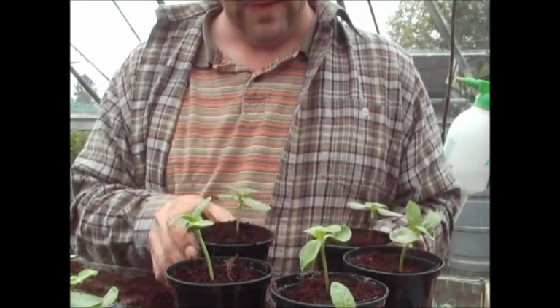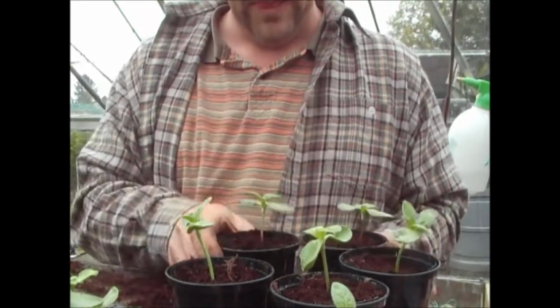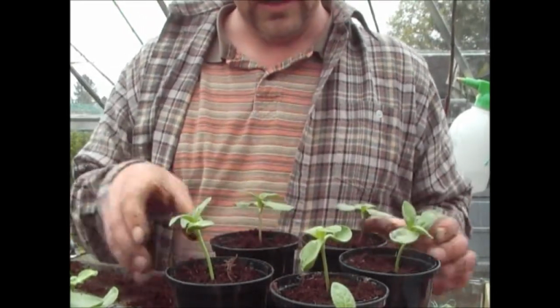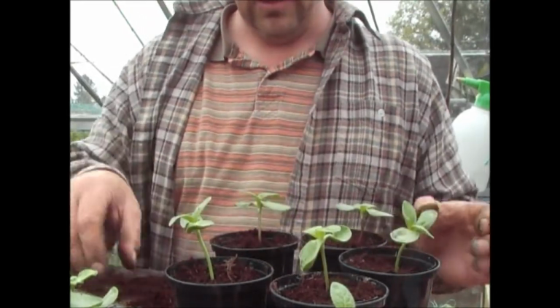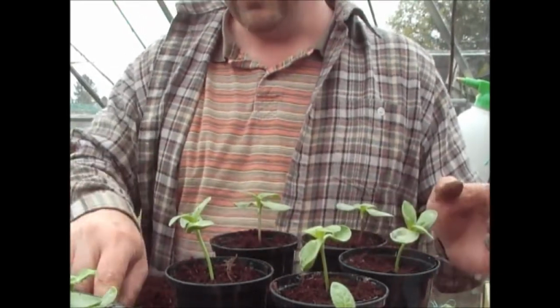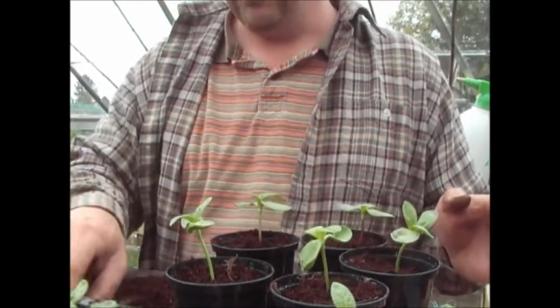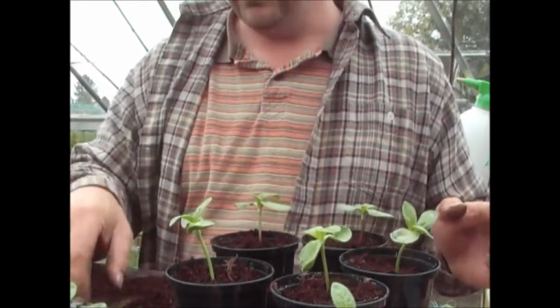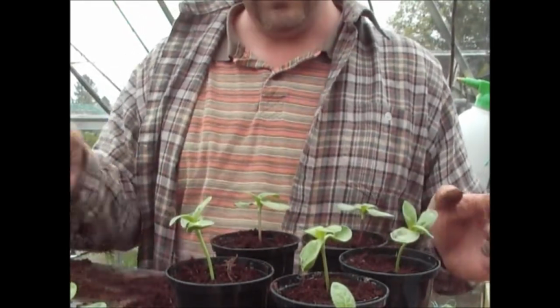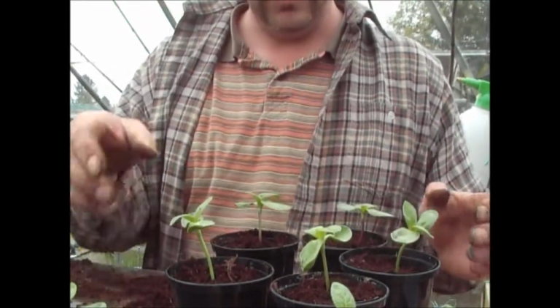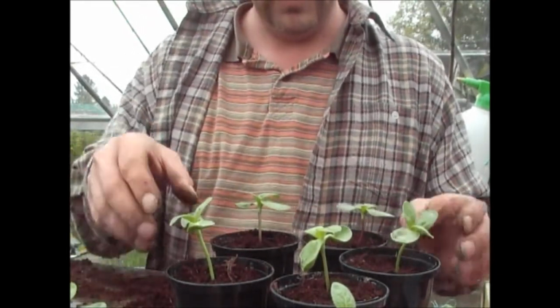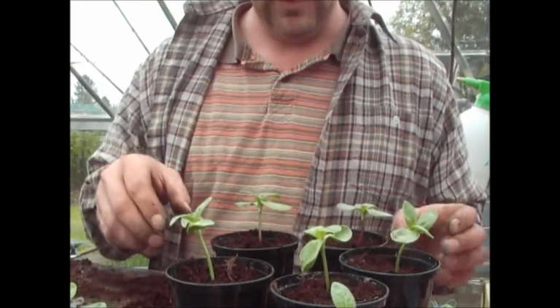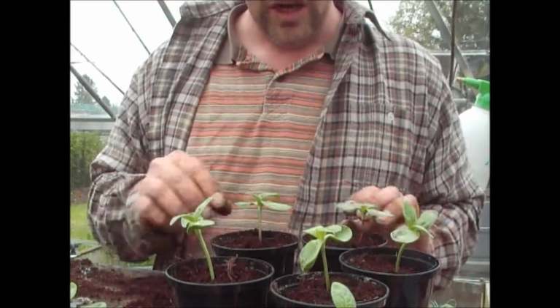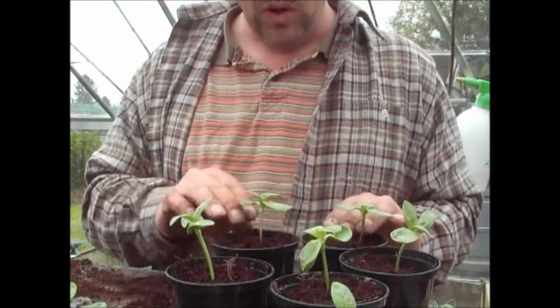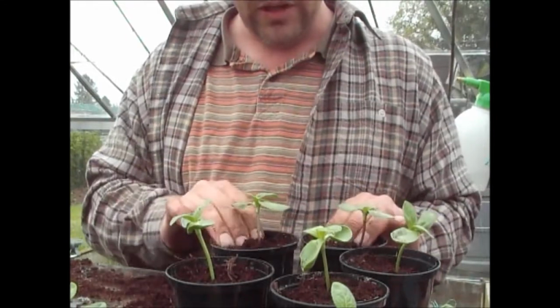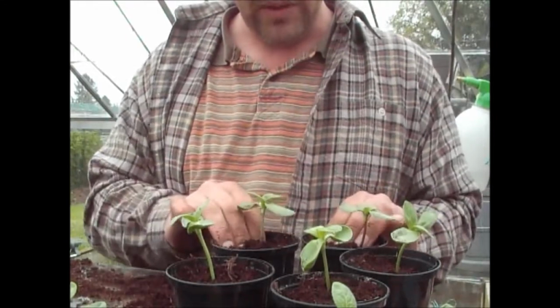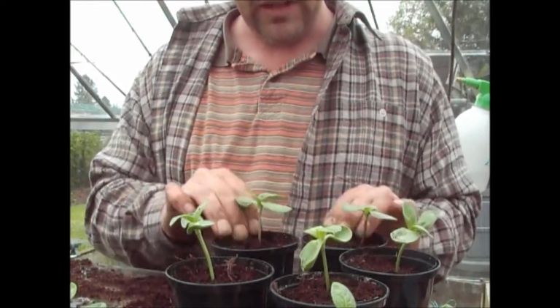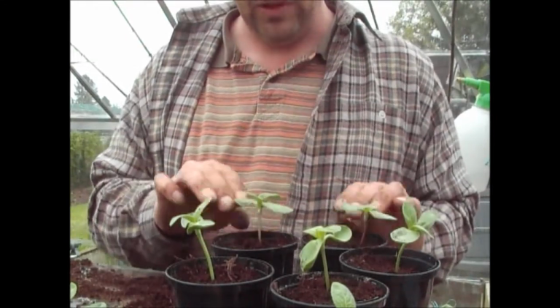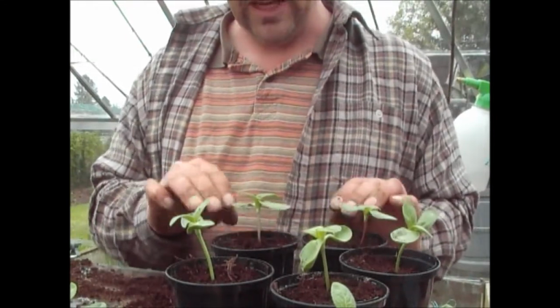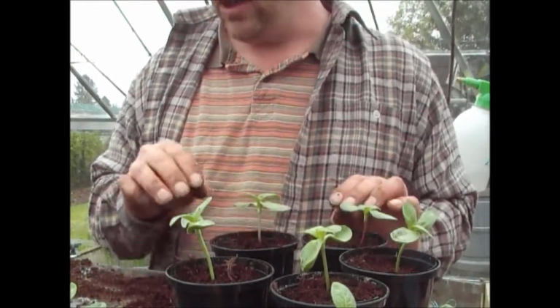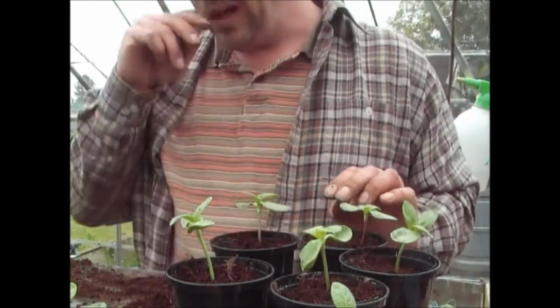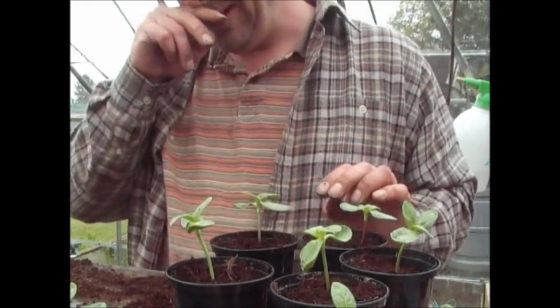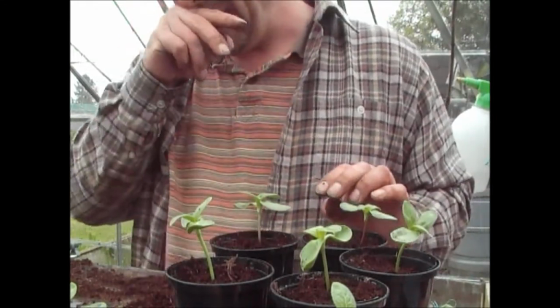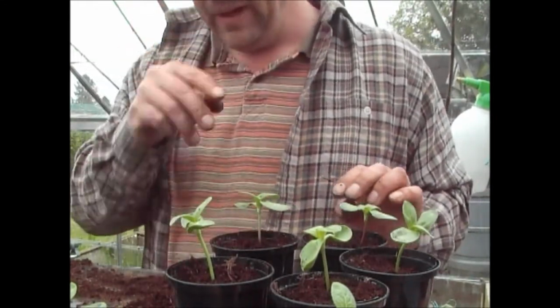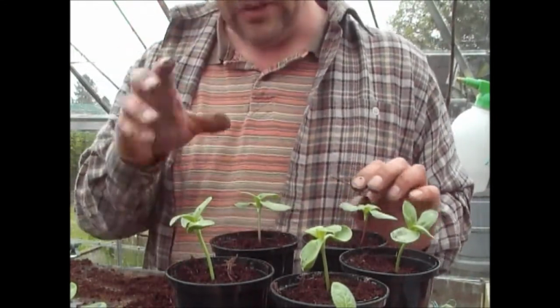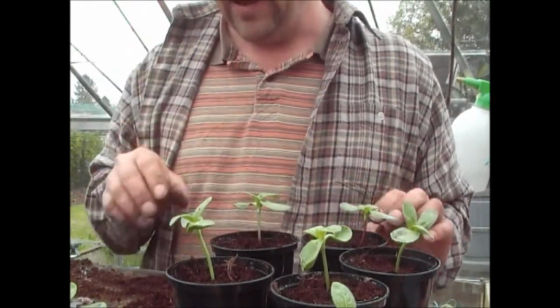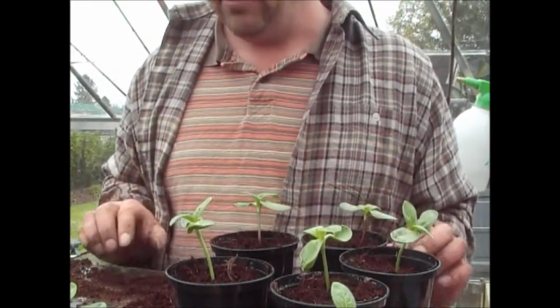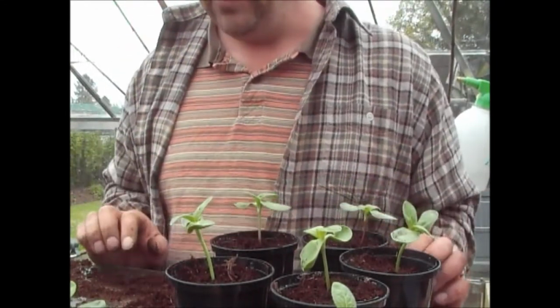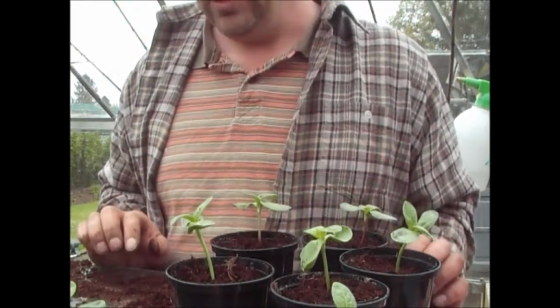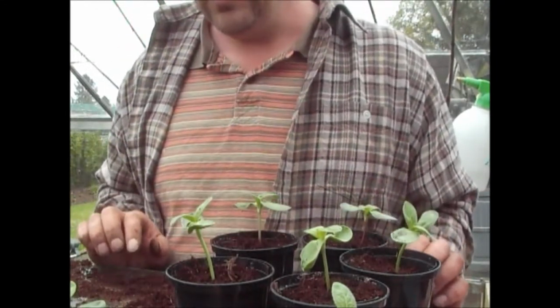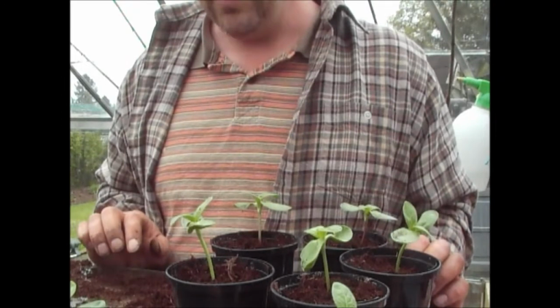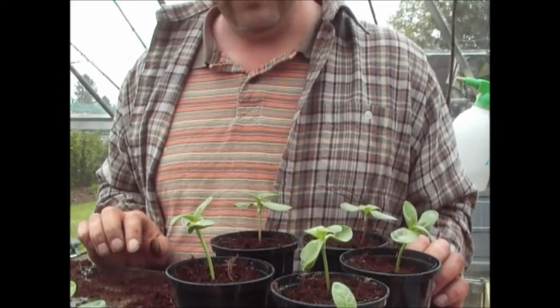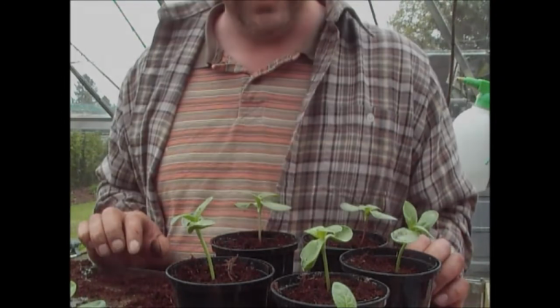That's half a dozen potted up. I'll put these outside in a cold frame now and let them develop on from there.